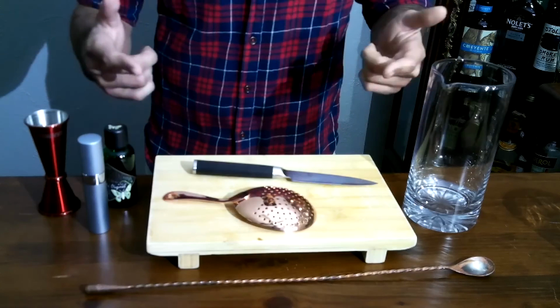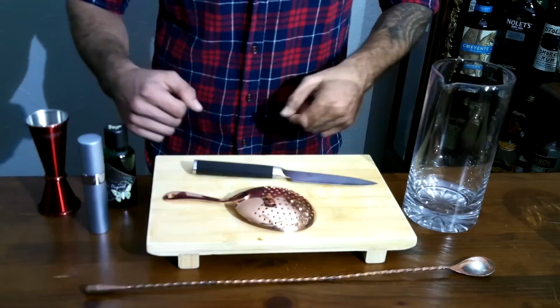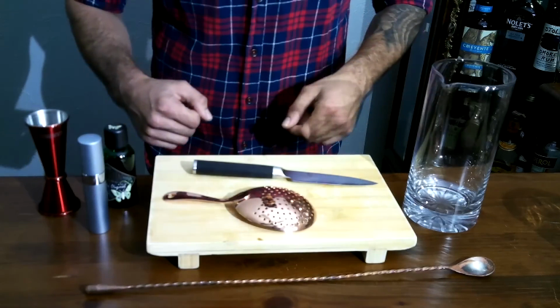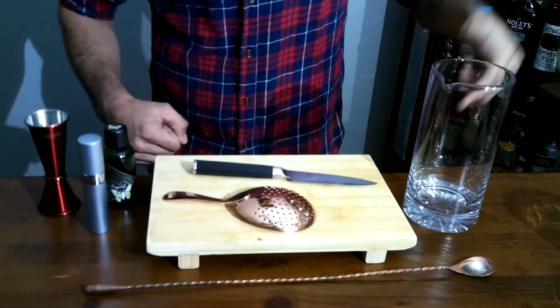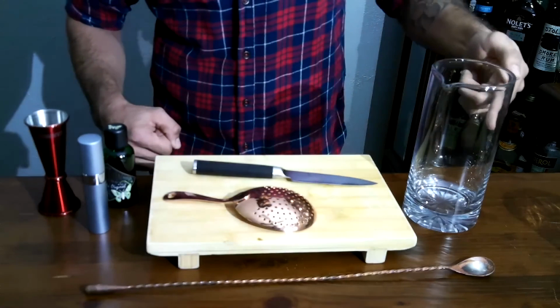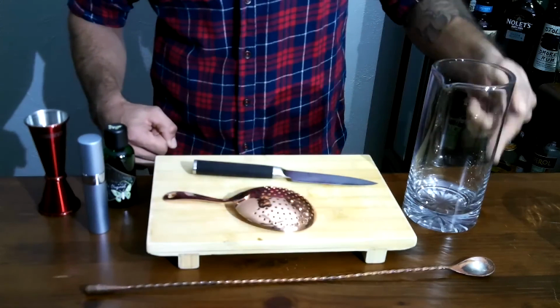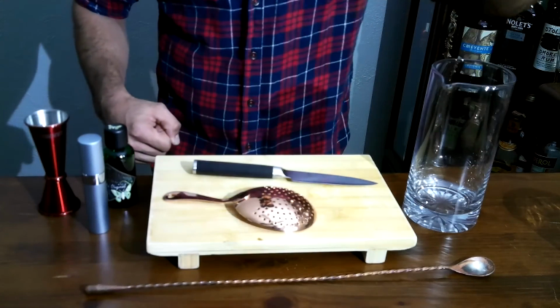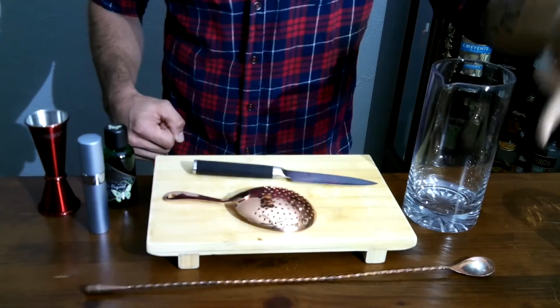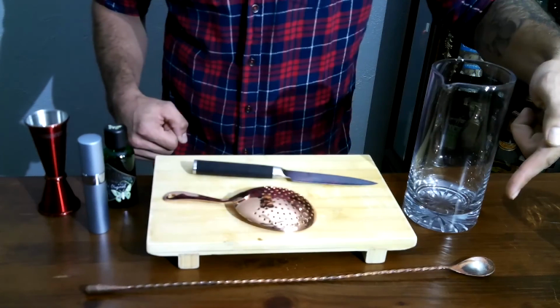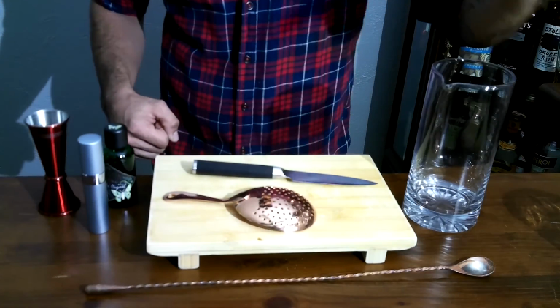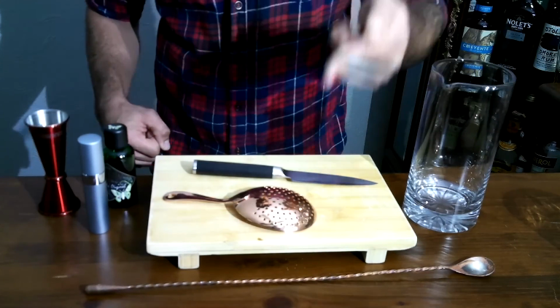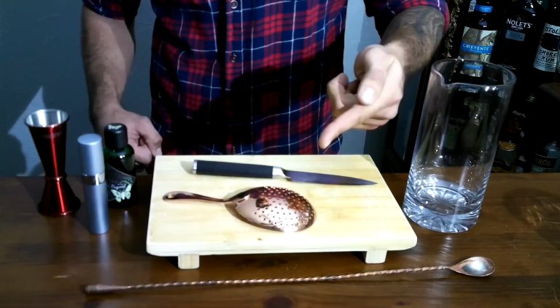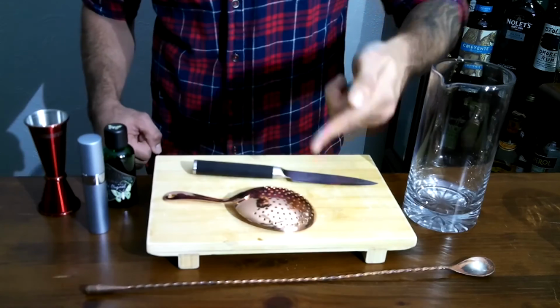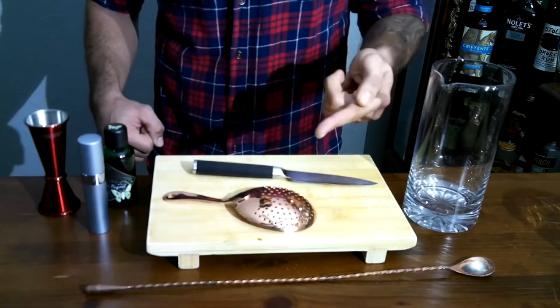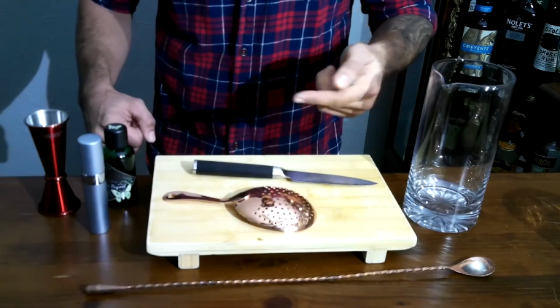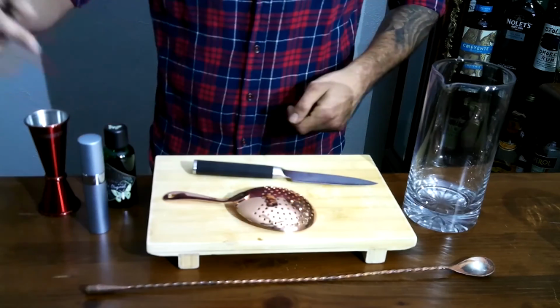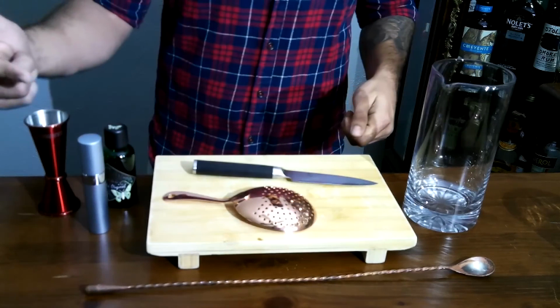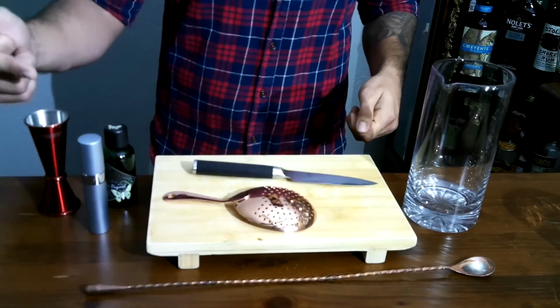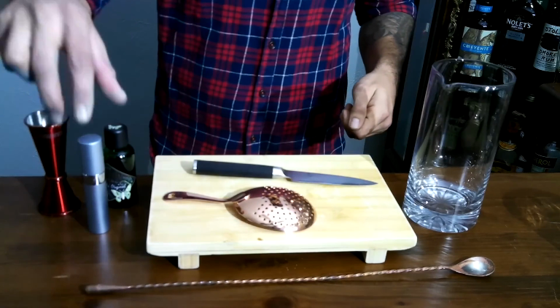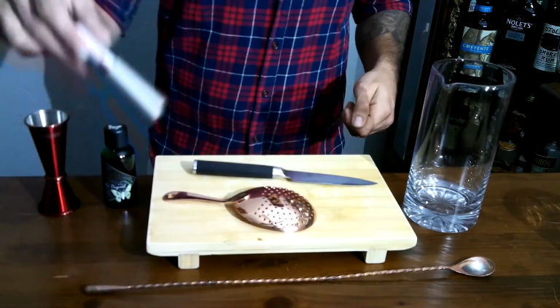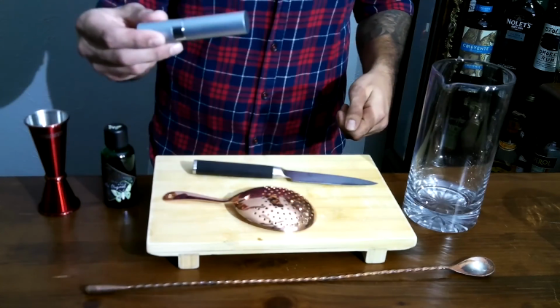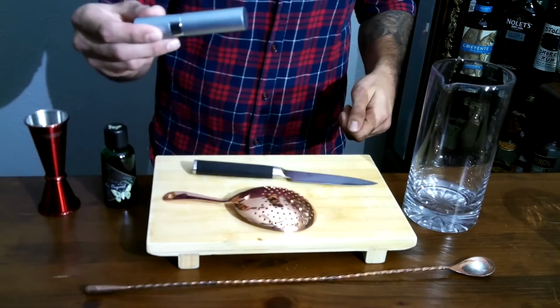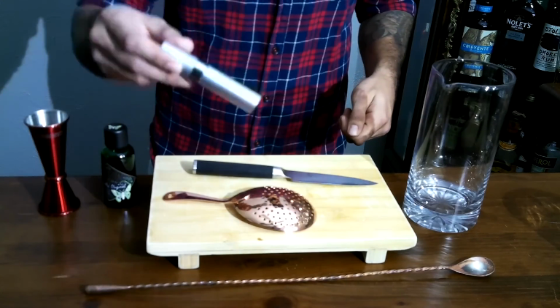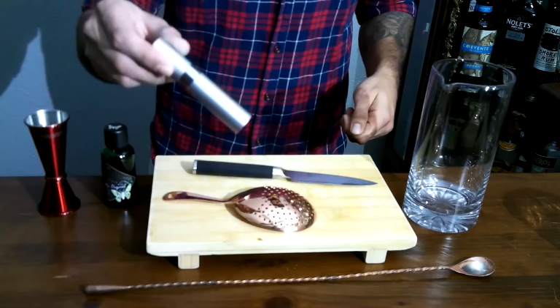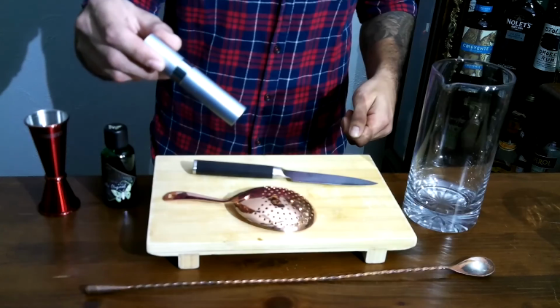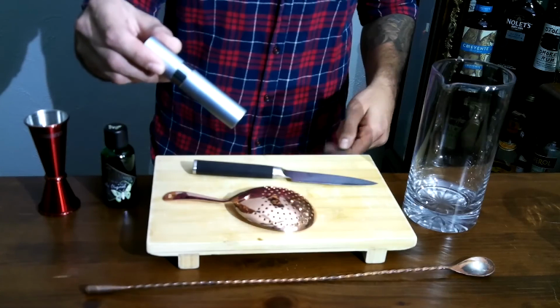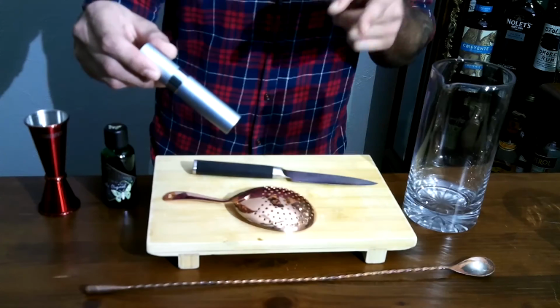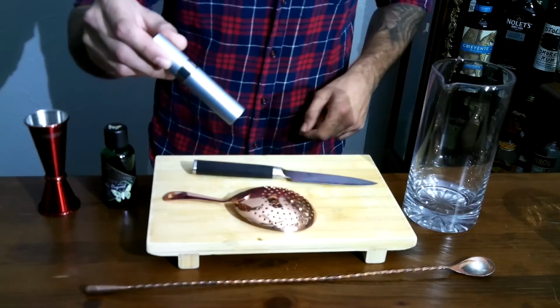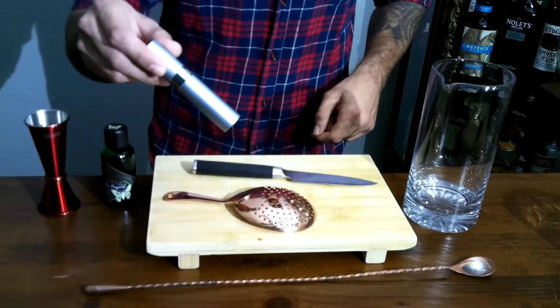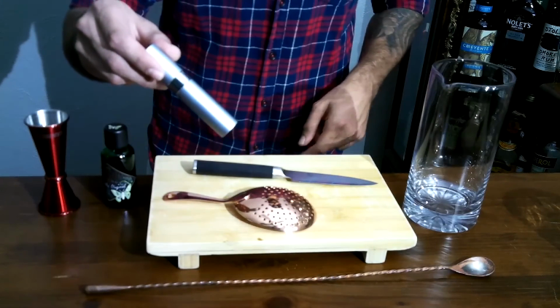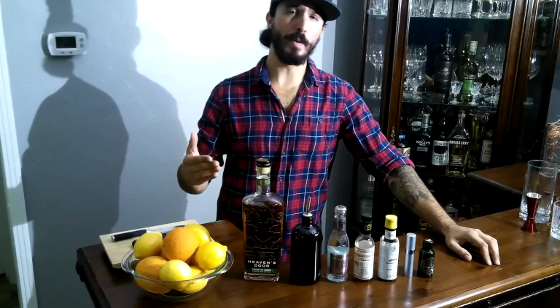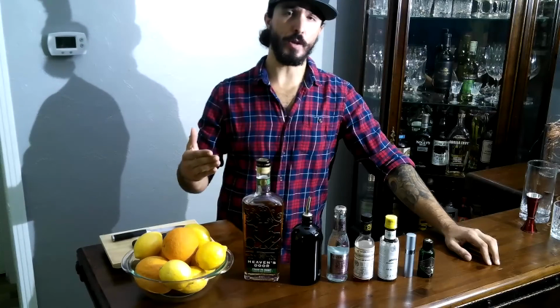Let's talk about how to build it. You're going to need your mixing glass, your cocktail spoon, your strainer, your paring knife, your jigger, and this little buddy right here — it's called an Atomizer. That's how you're going to do your Absinthe rinse.